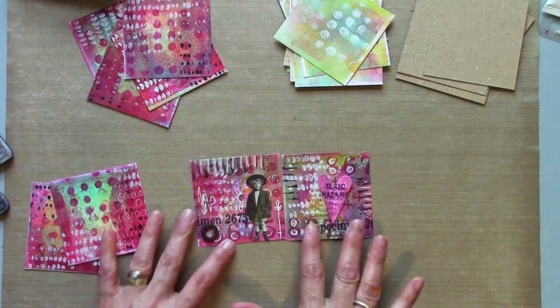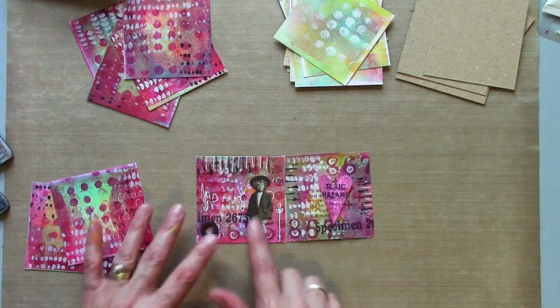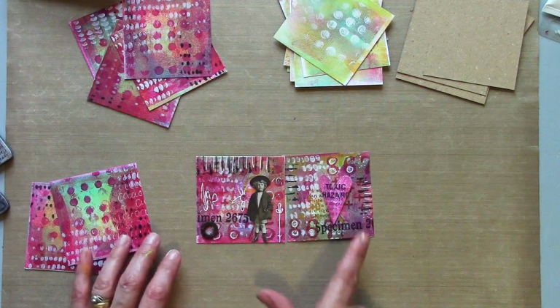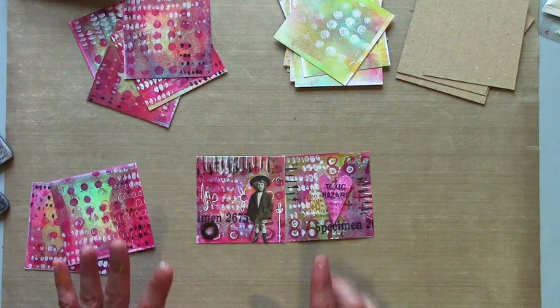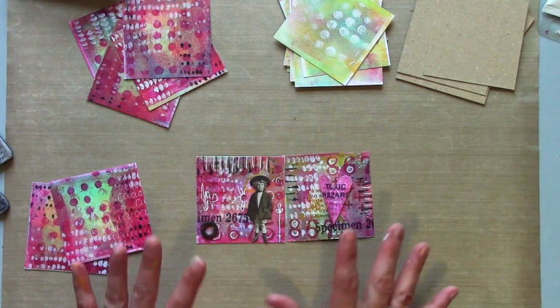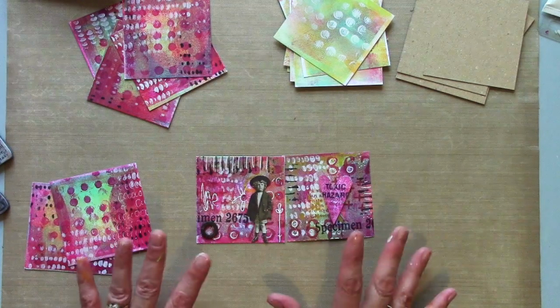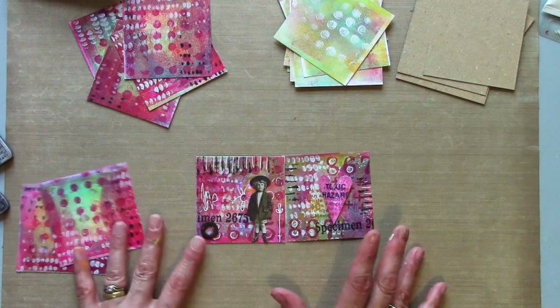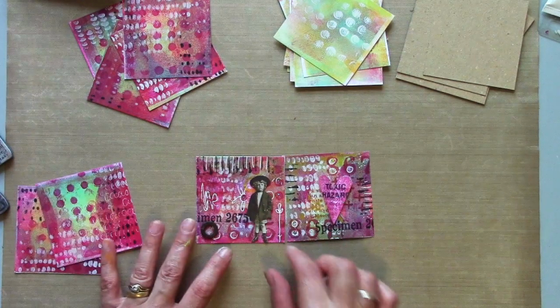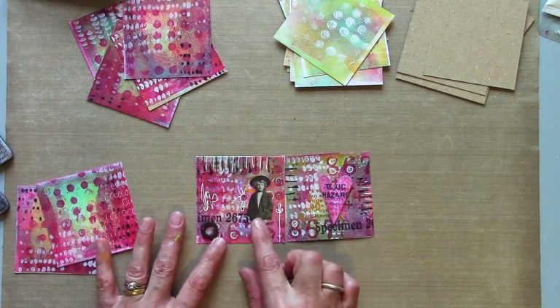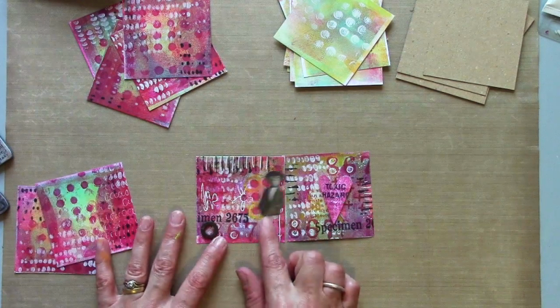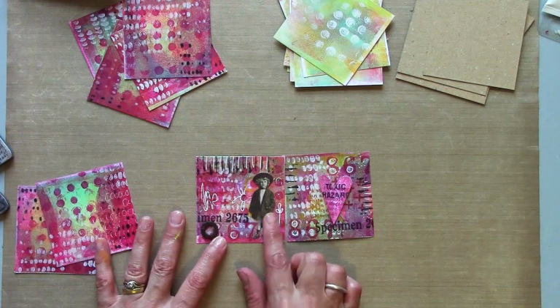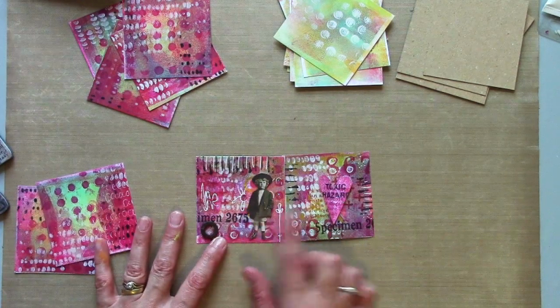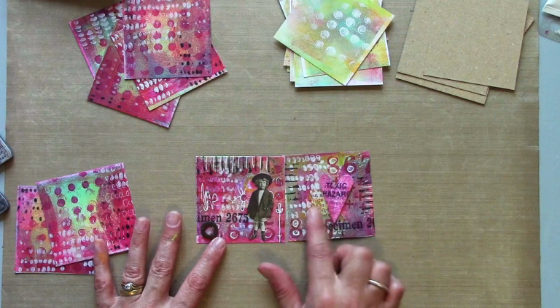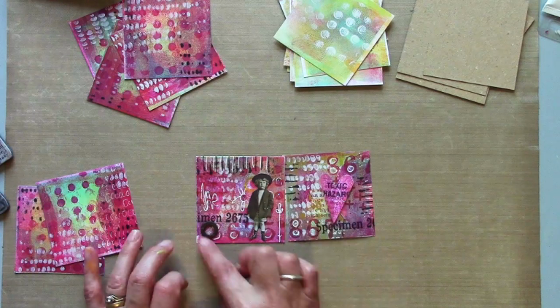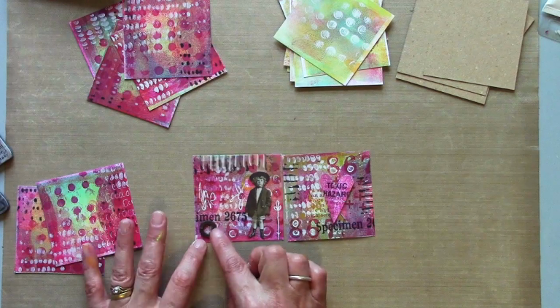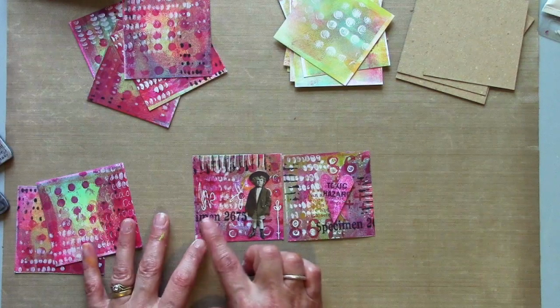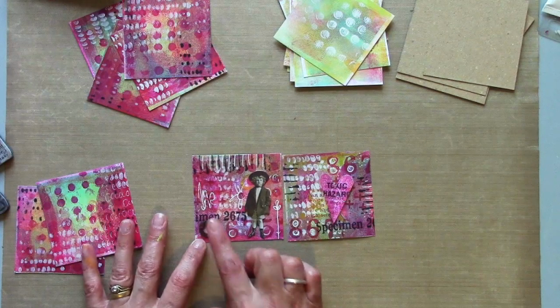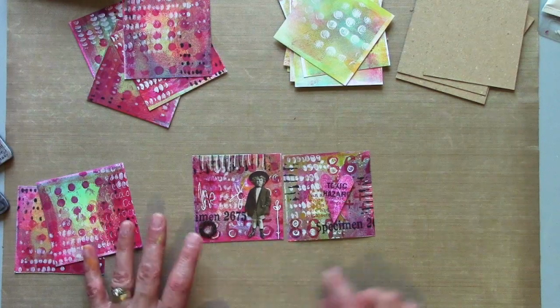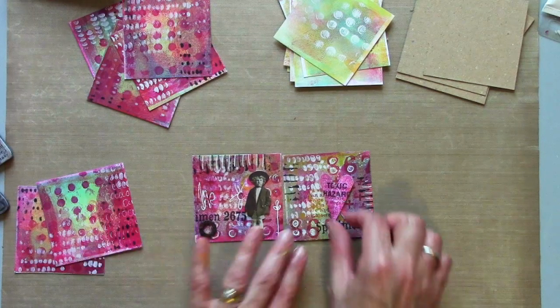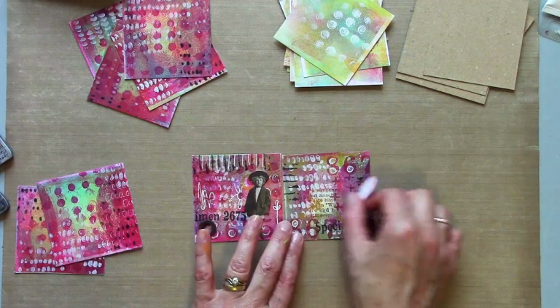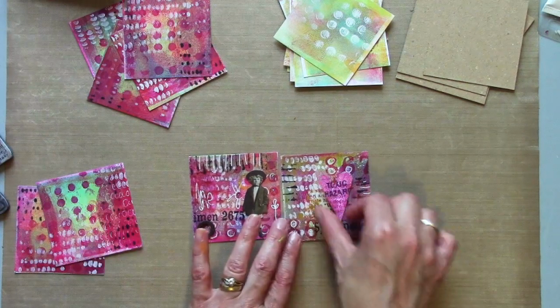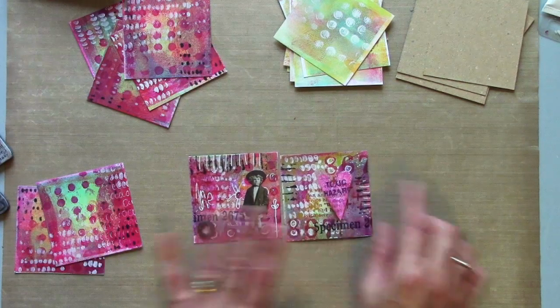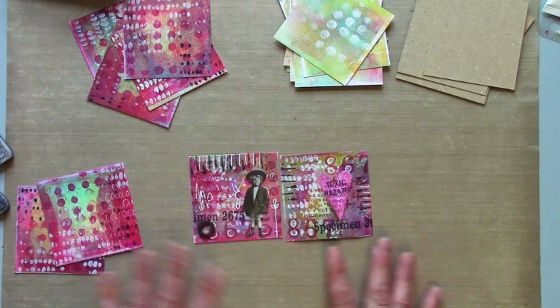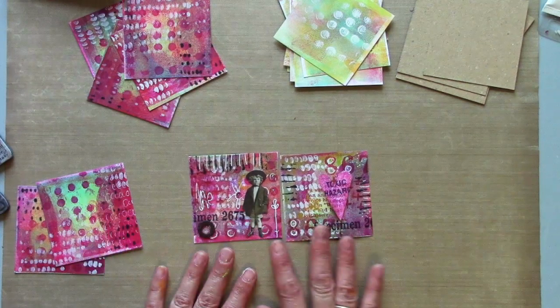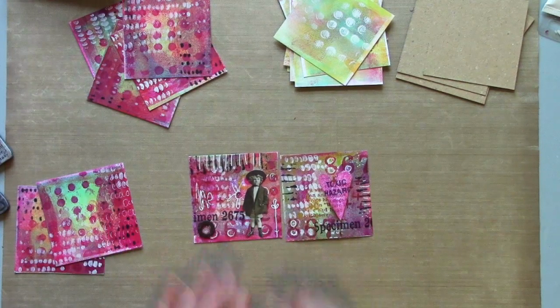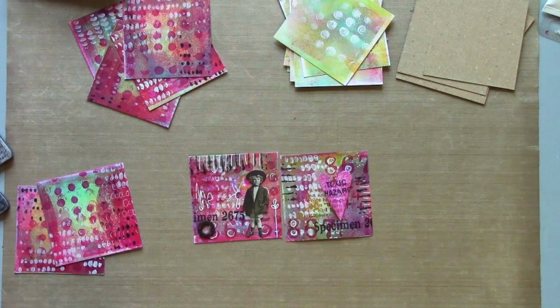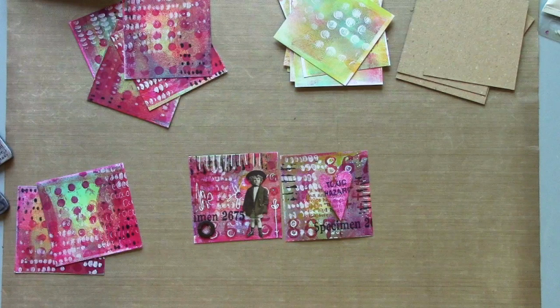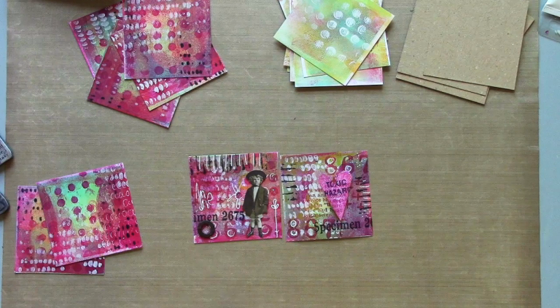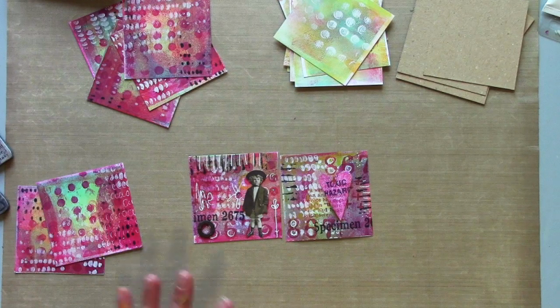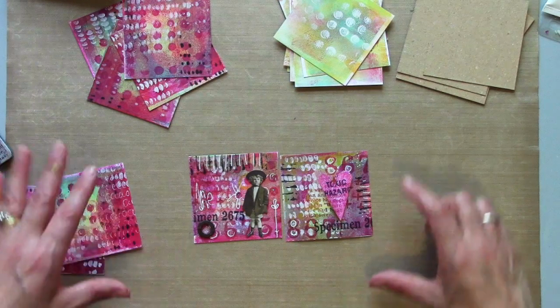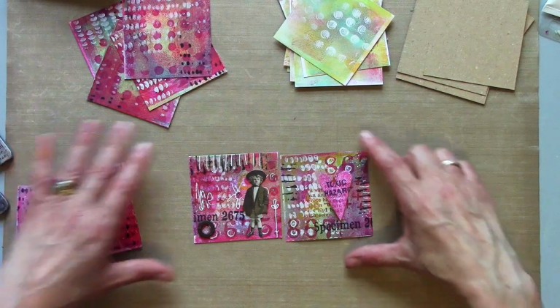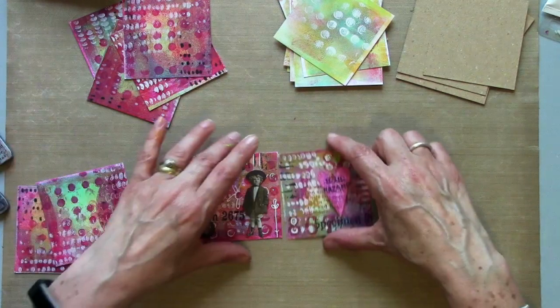I've got some finishing bits — these still aren't quite finished — but I've got some little collage bits on there: a rusty washer, a little heart cut out, so I've got some extra bits on there that I'm kind of working with.